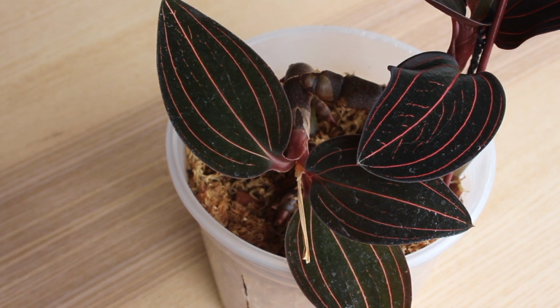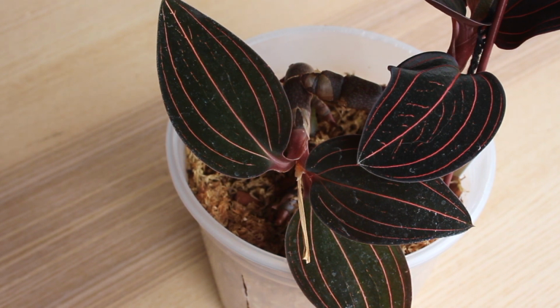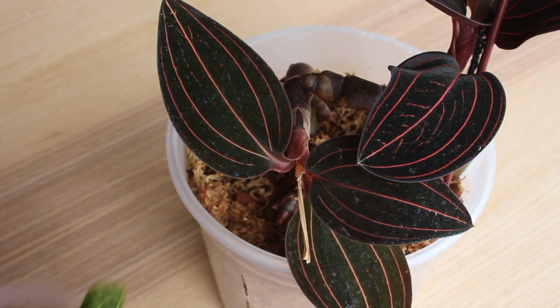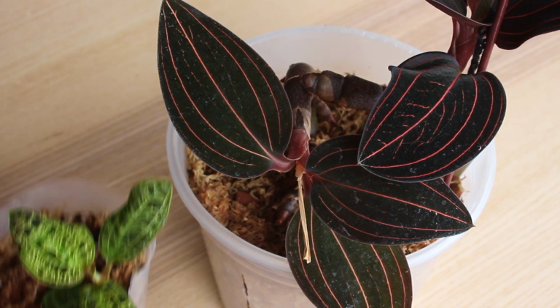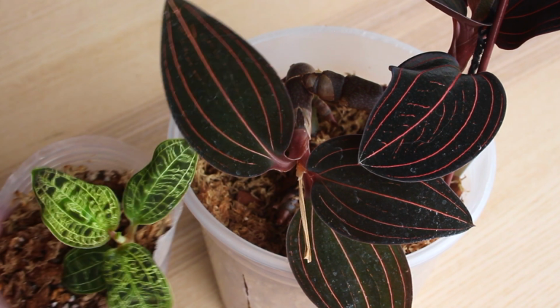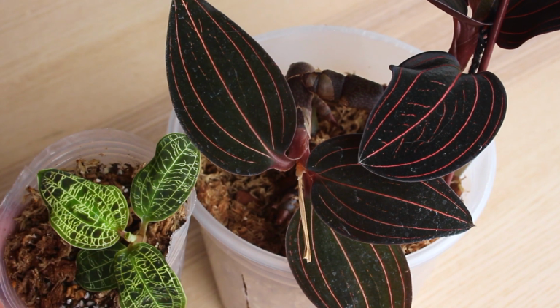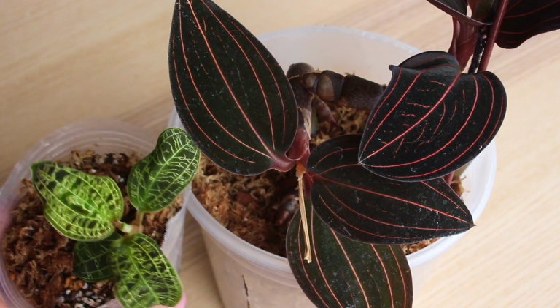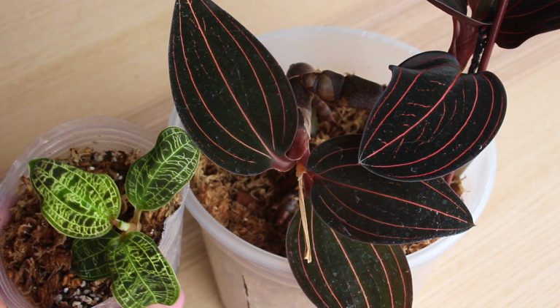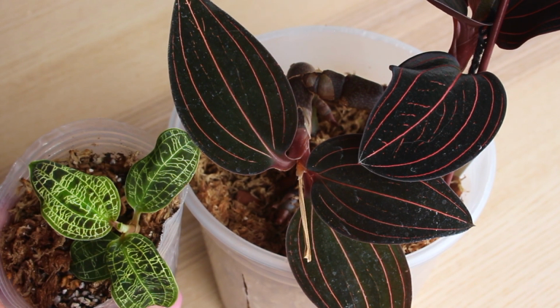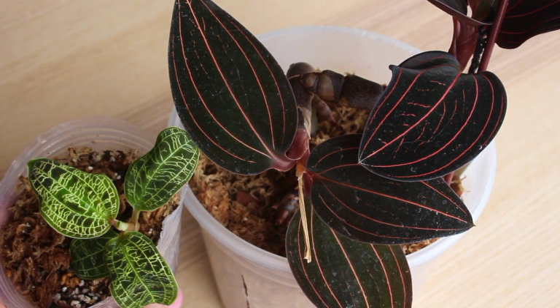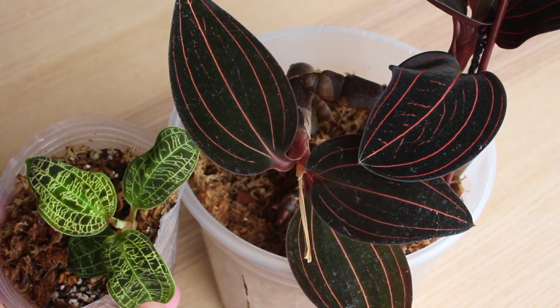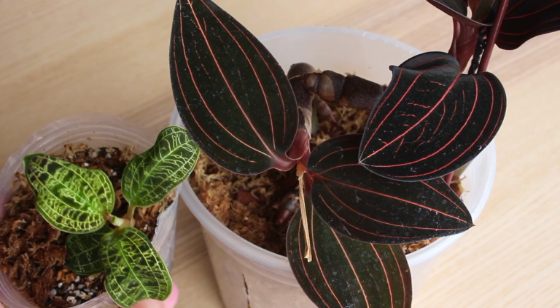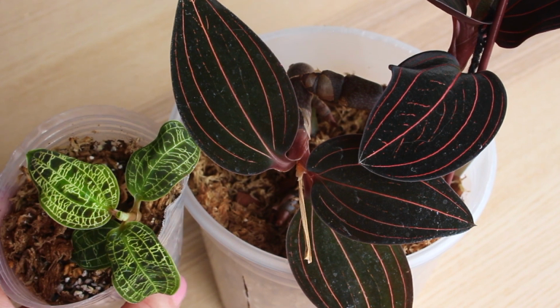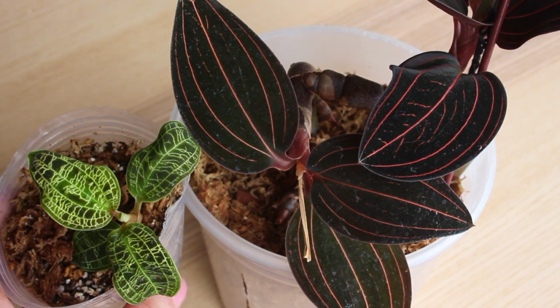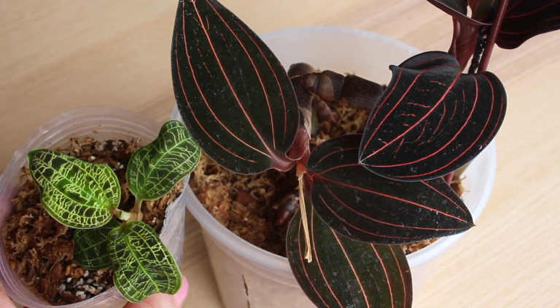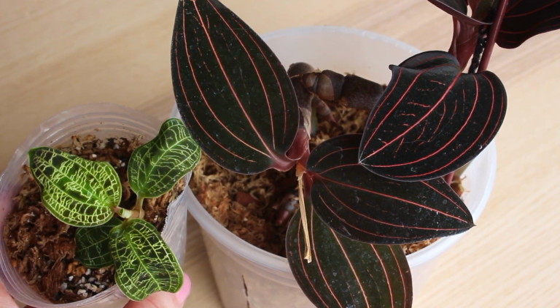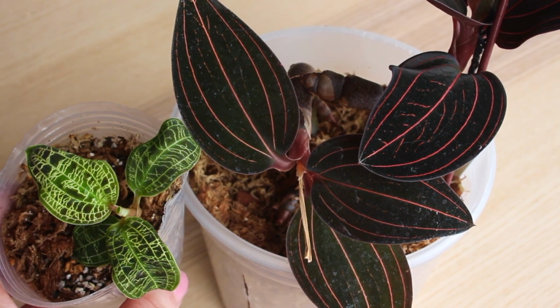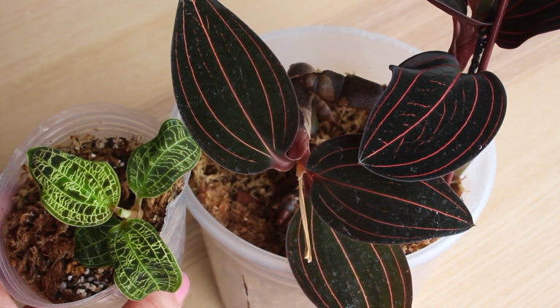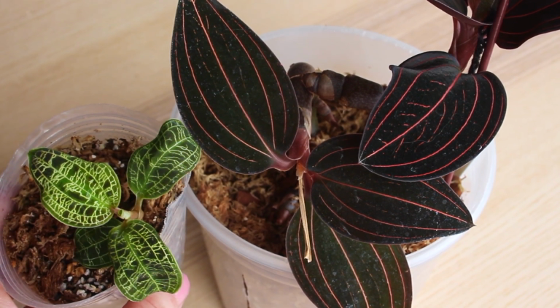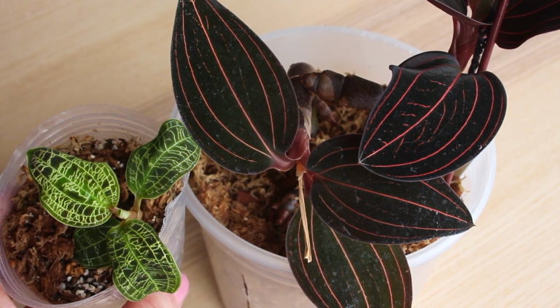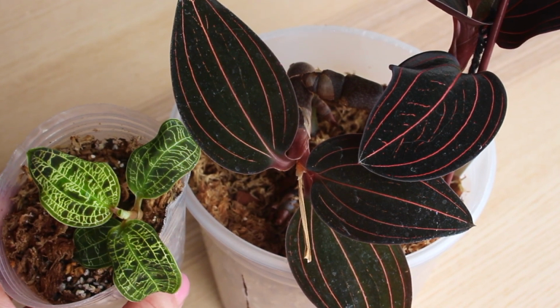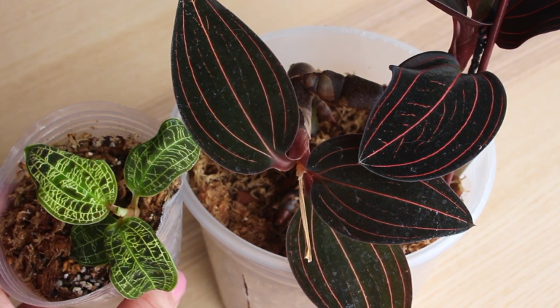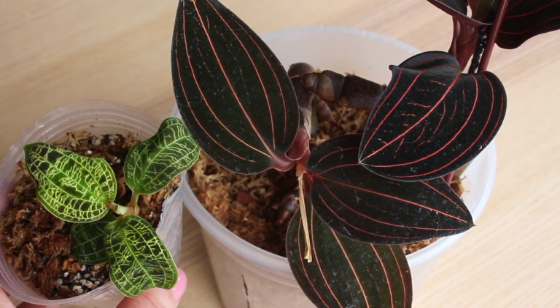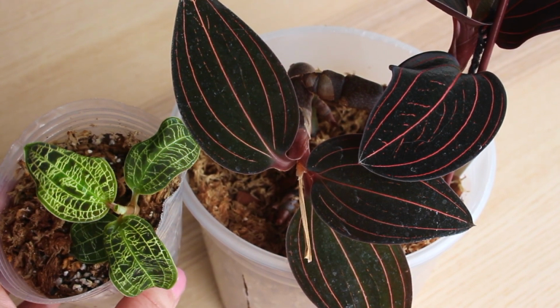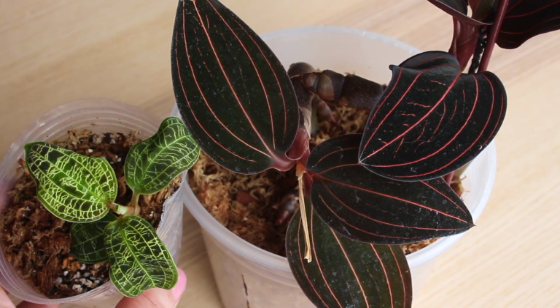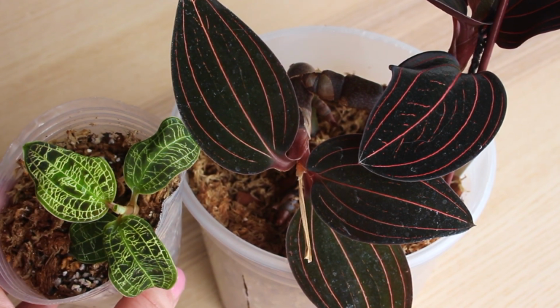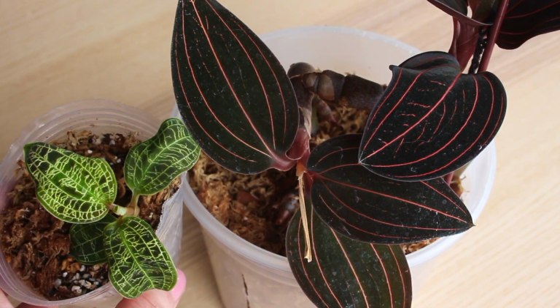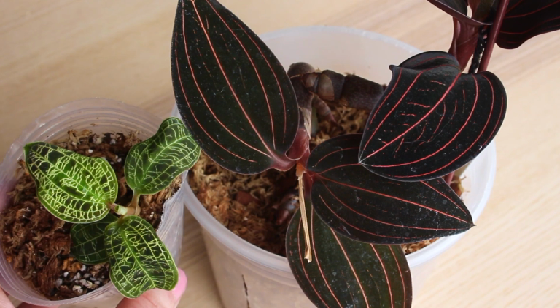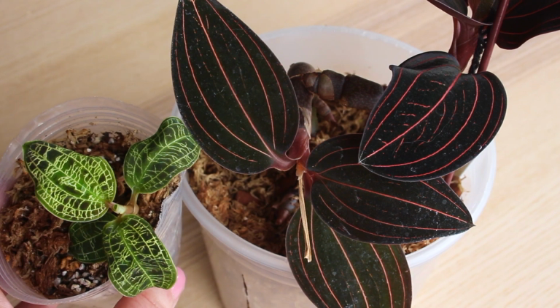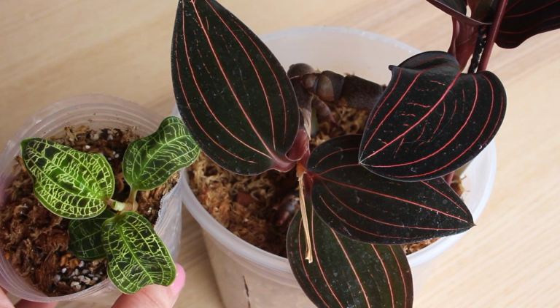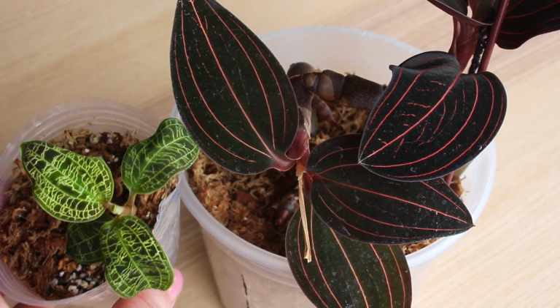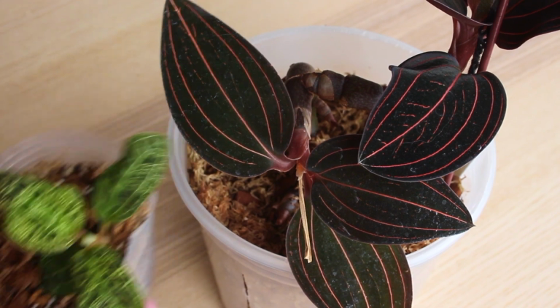Here, just for a size comparison, is a Makodes petala. I just wanted to show you how much larger the Ludisia discolor leaves are than this tinier petala.